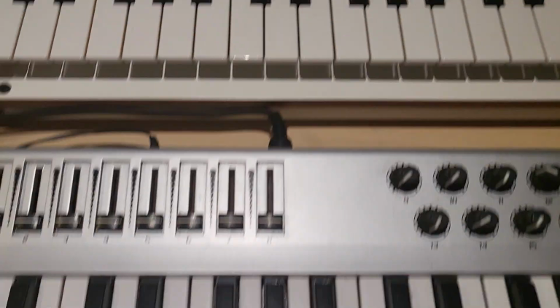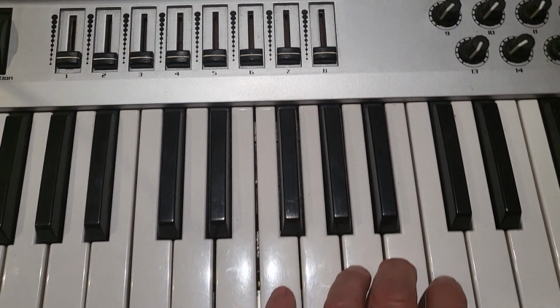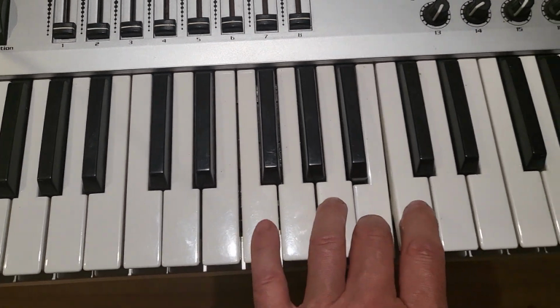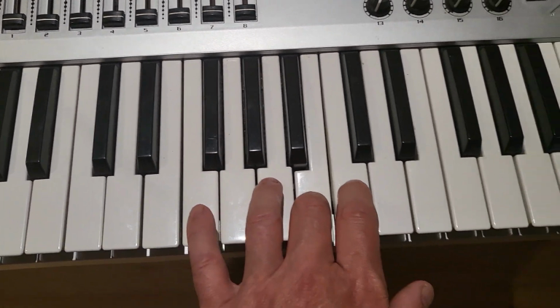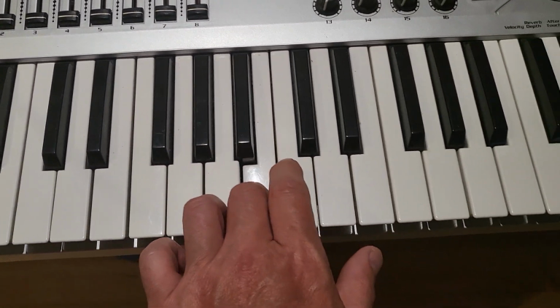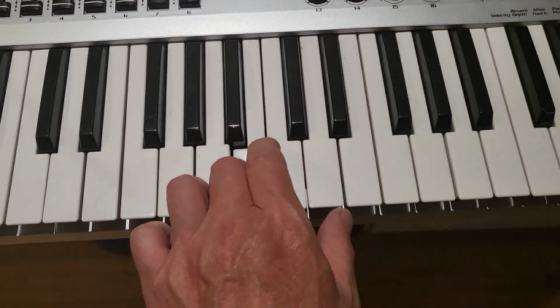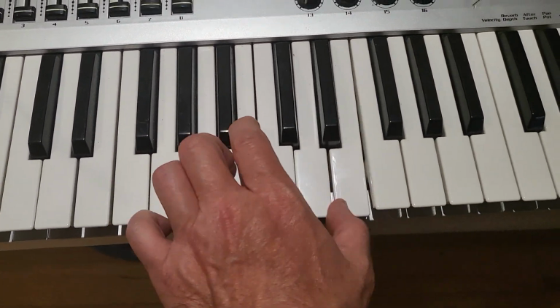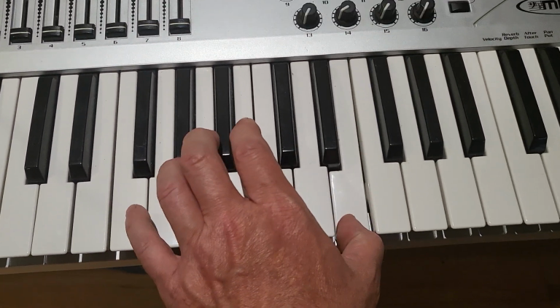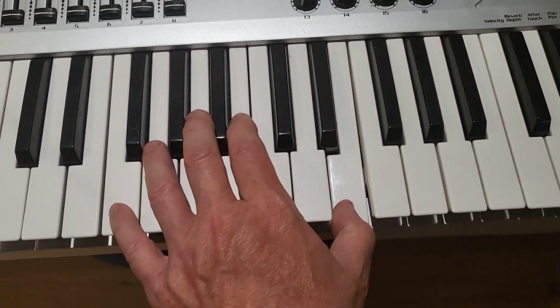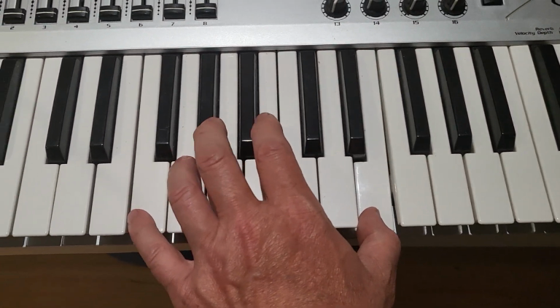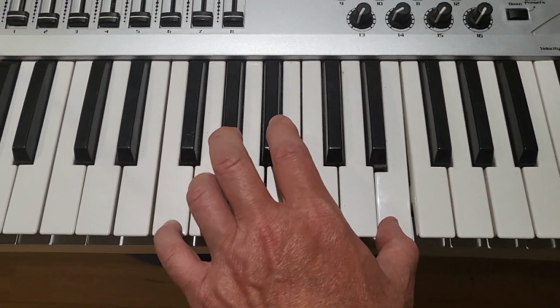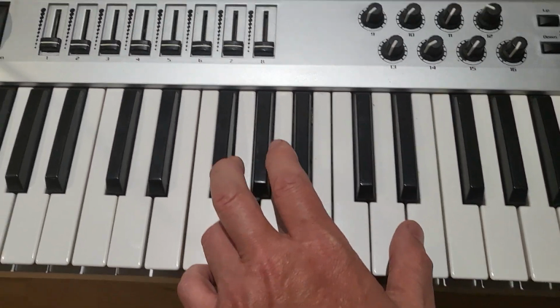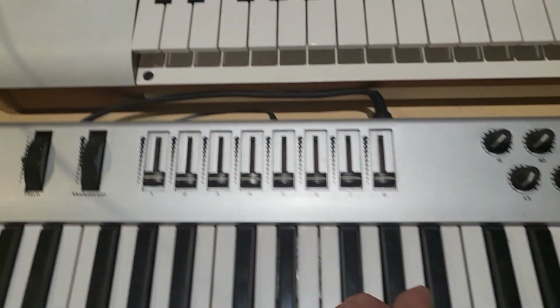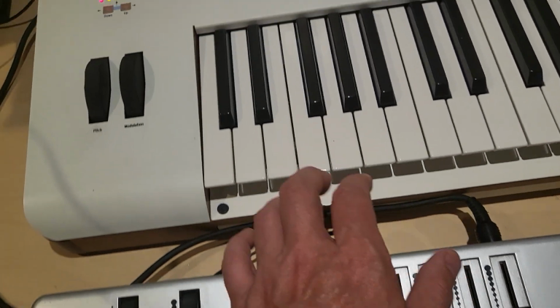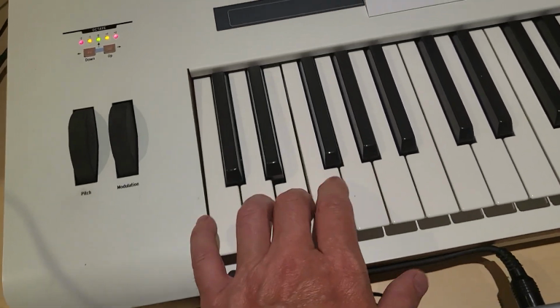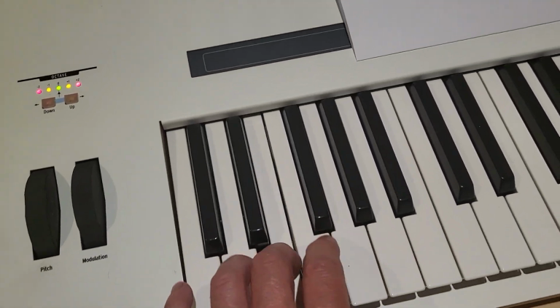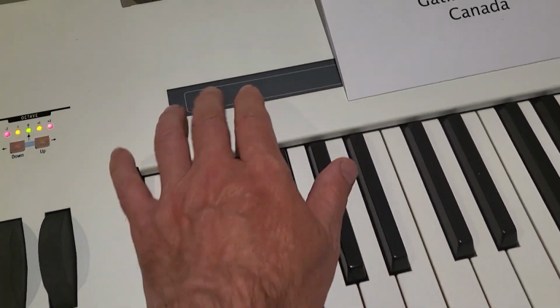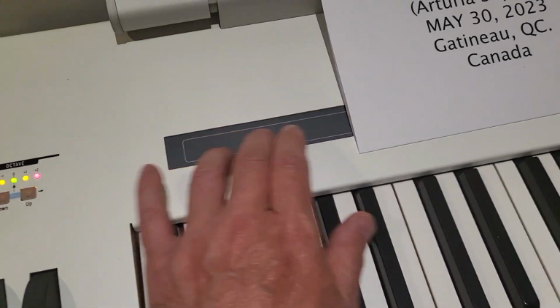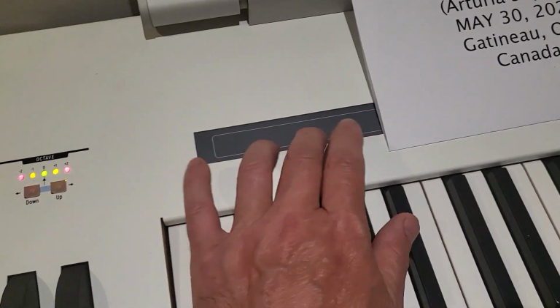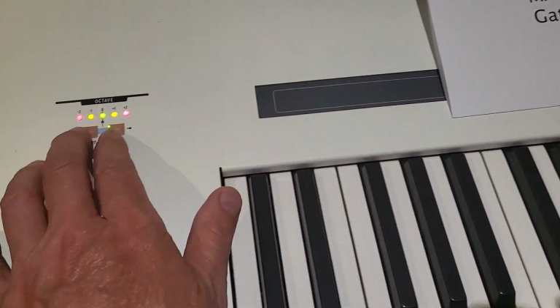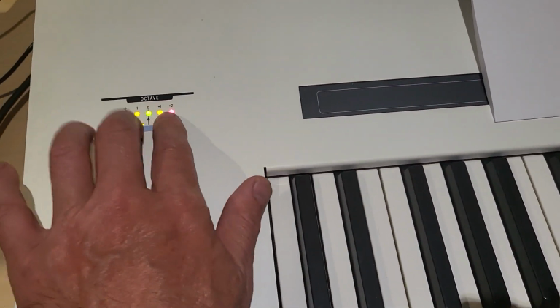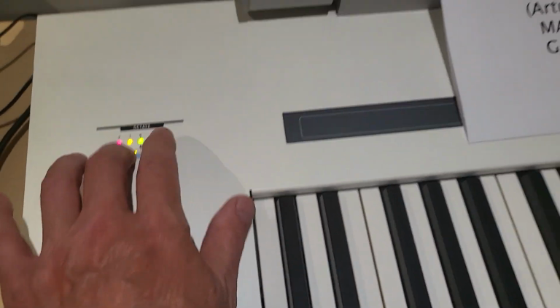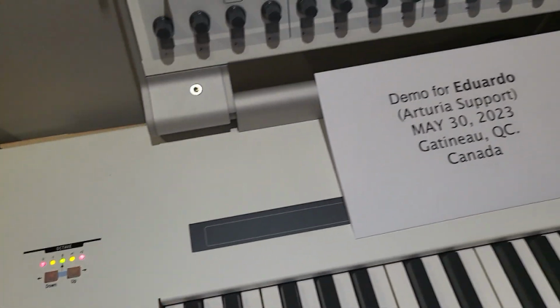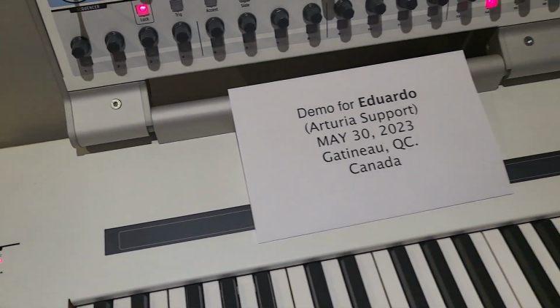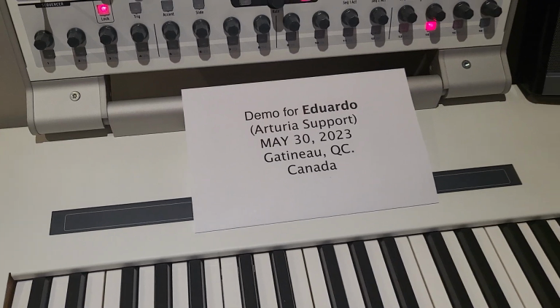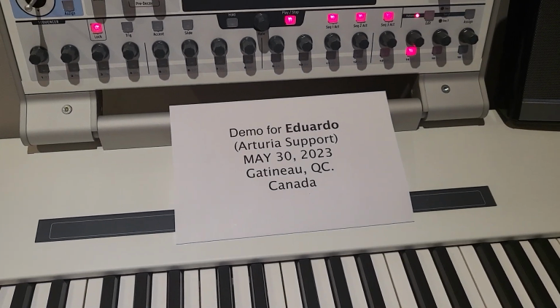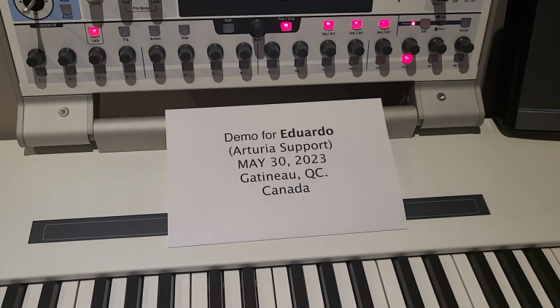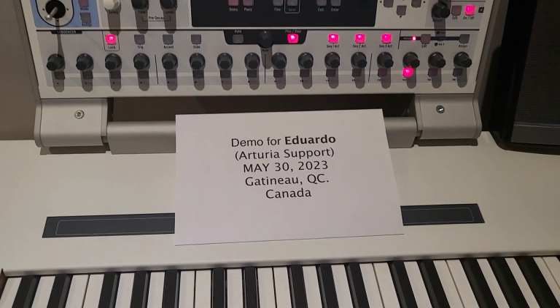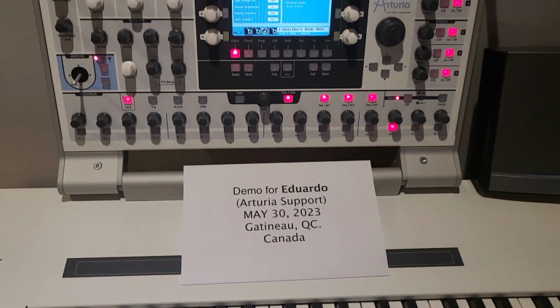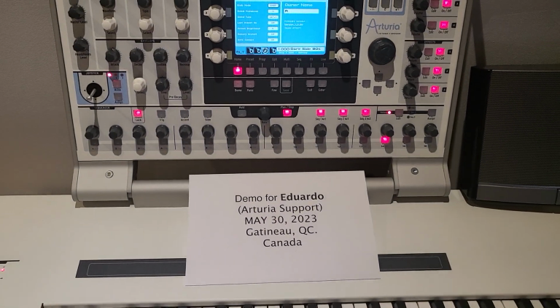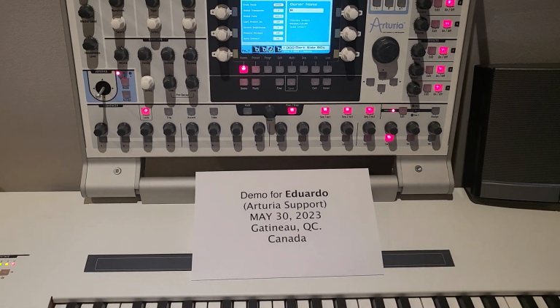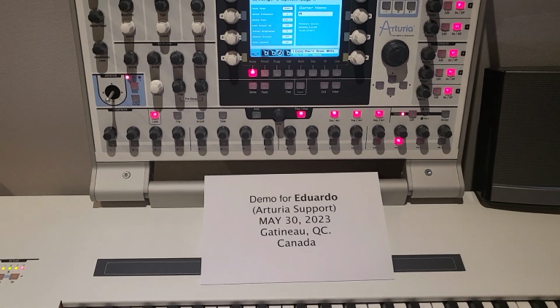It only works on the external keyboard. Nothing, nothing, nothing — no response at all from the main keyboard. Thank you so much. That was the demo. Thanks for watching.